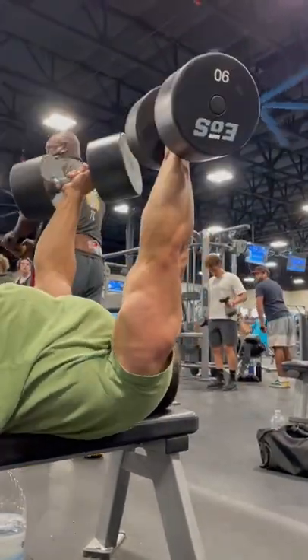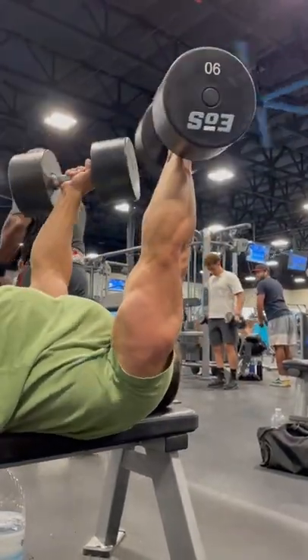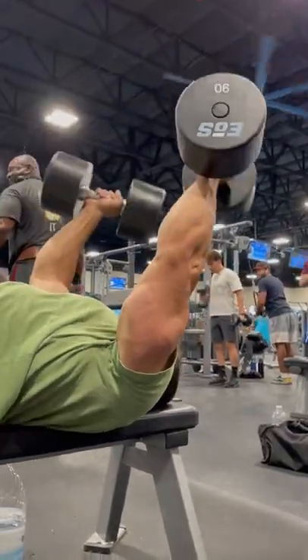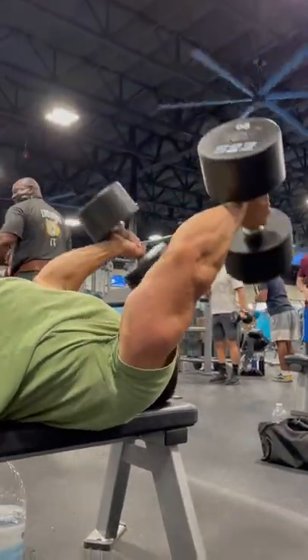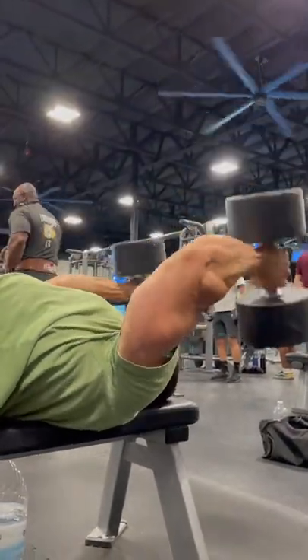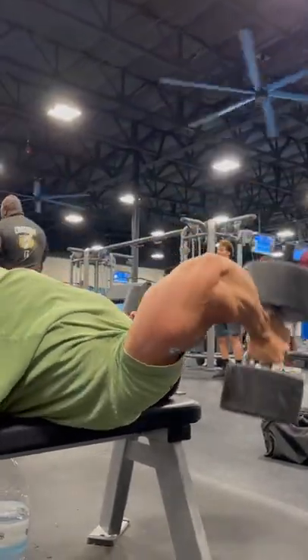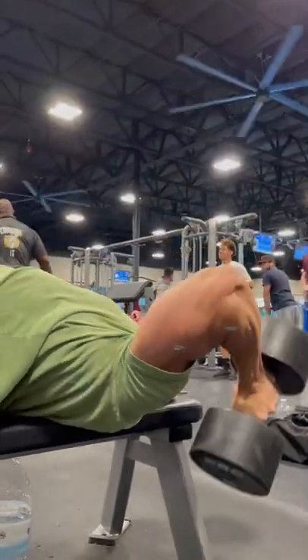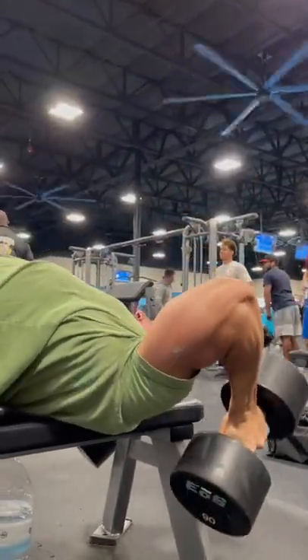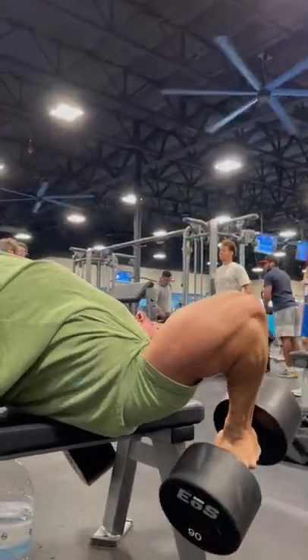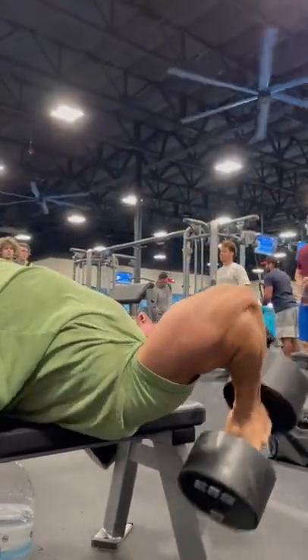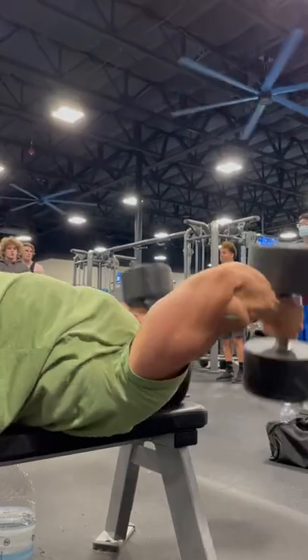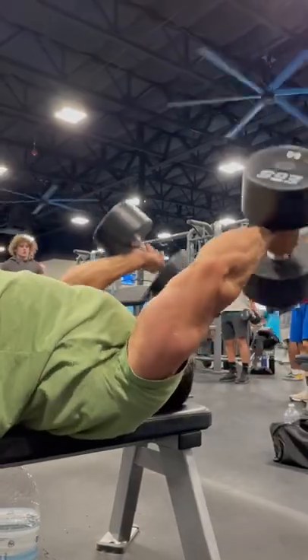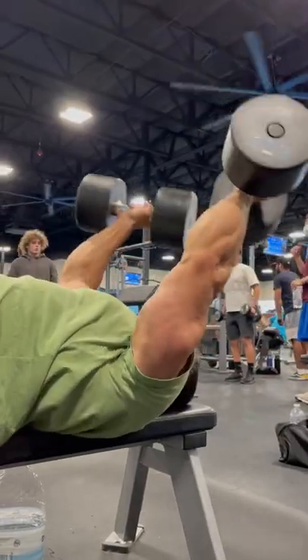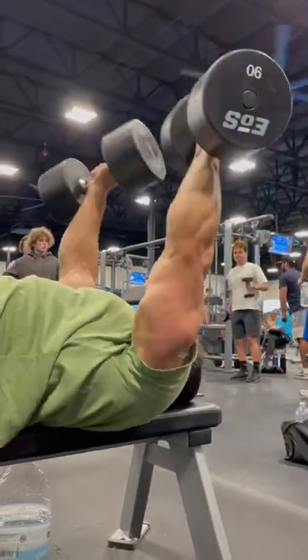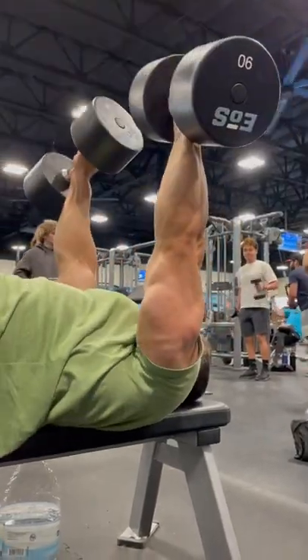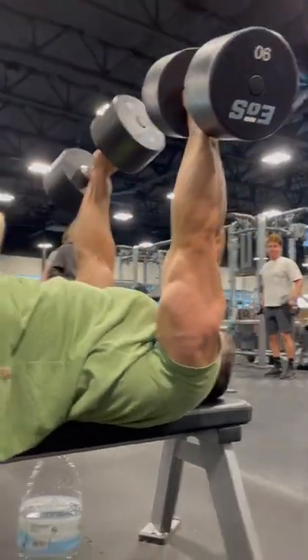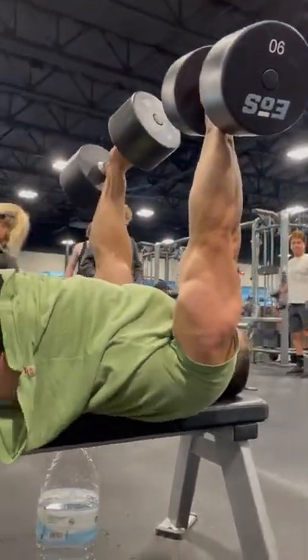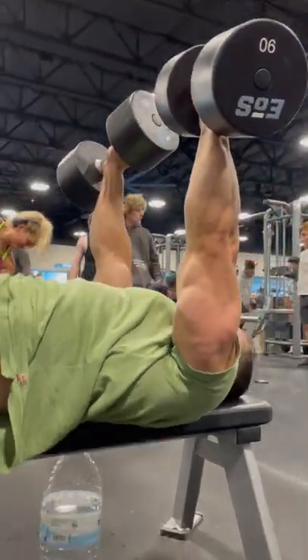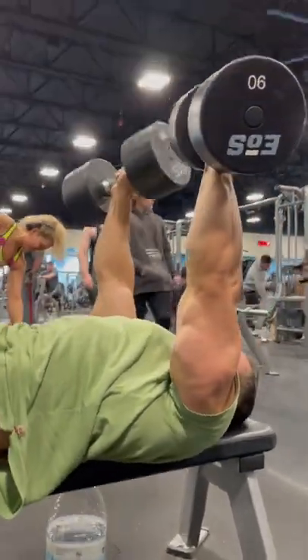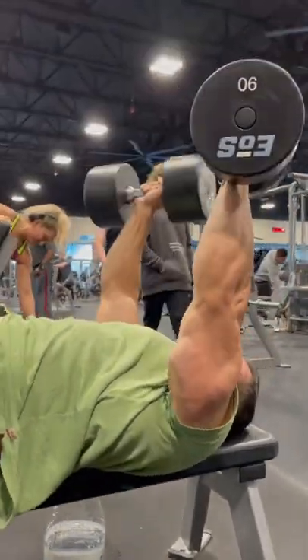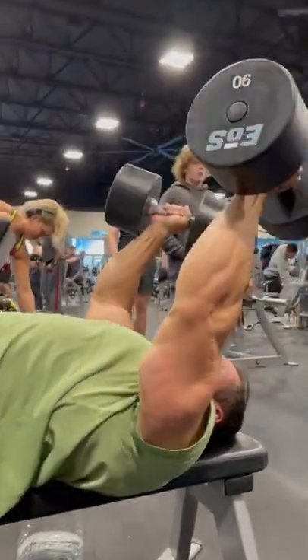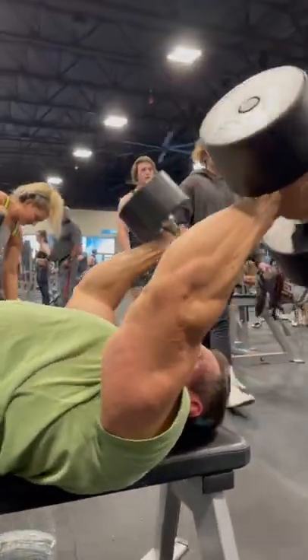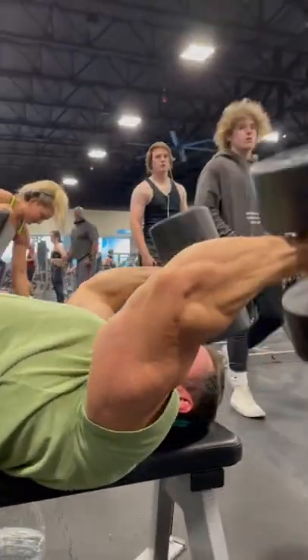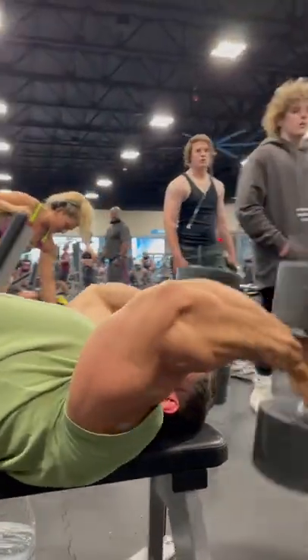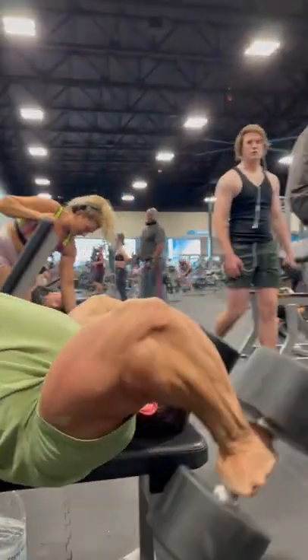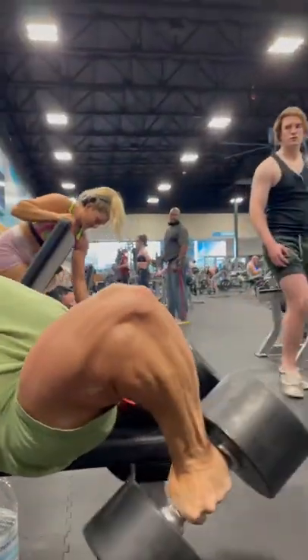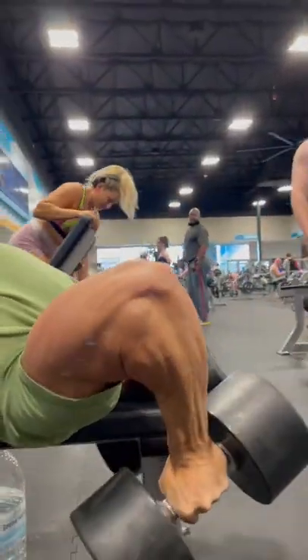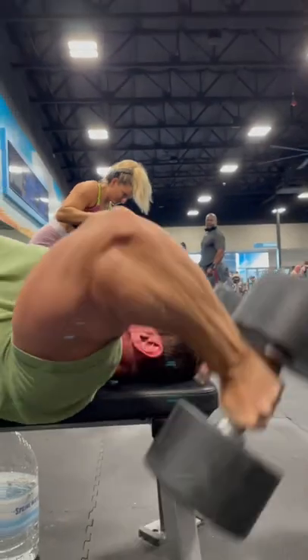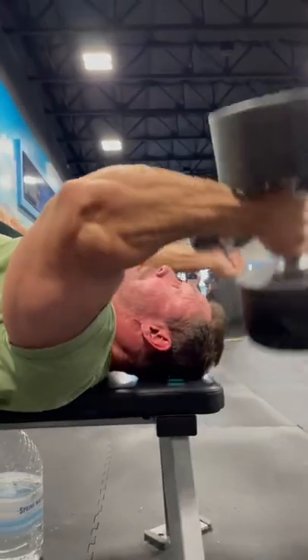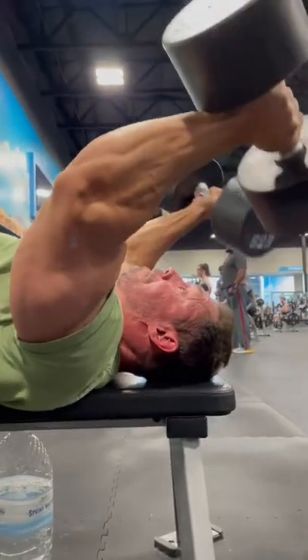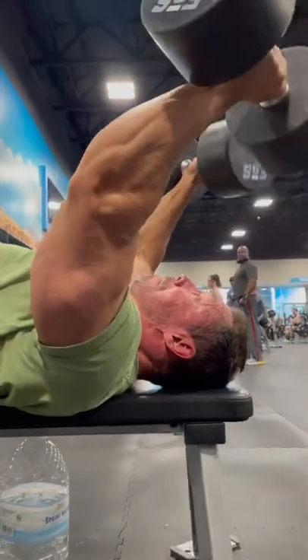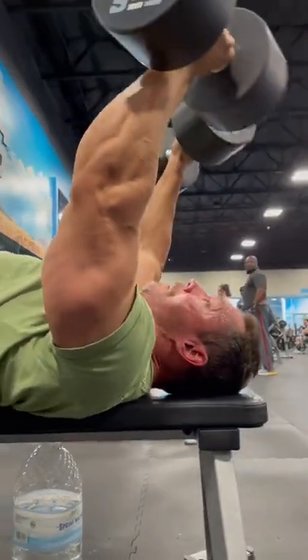Here's the setup. When you roll back, roll back as if you're doing a dumbbell bench press. Roll back, press those weights straight up, and turn into a neutral grip.